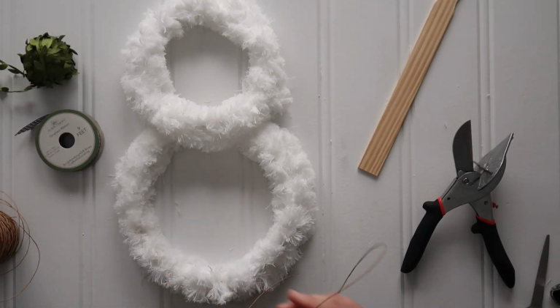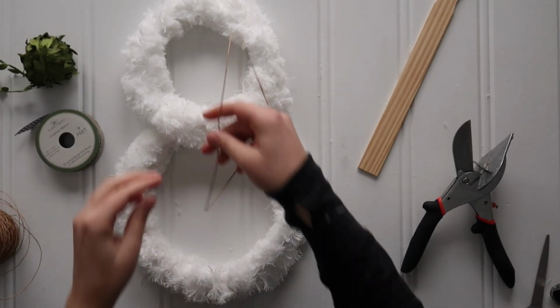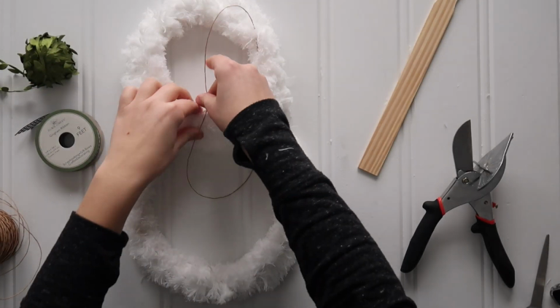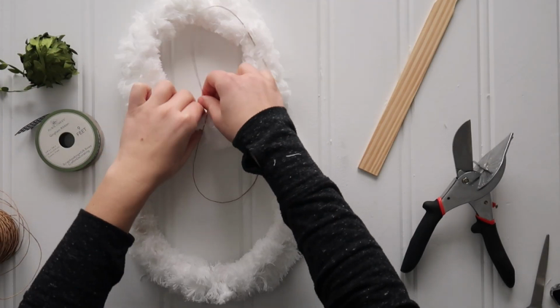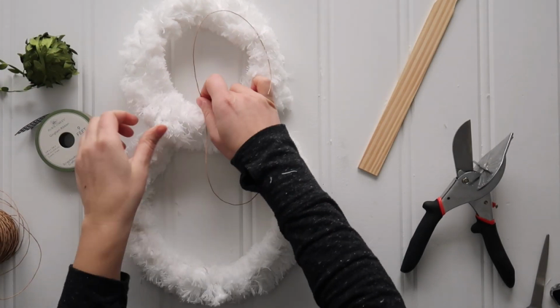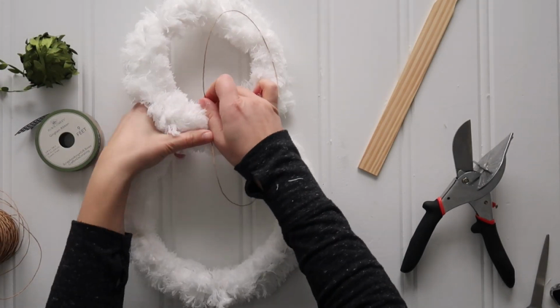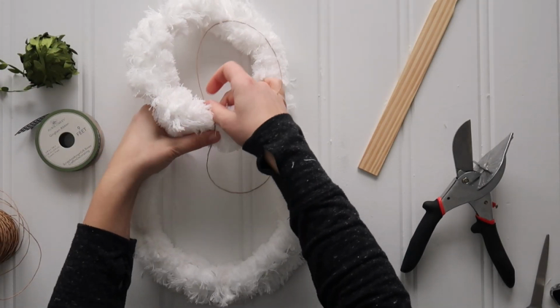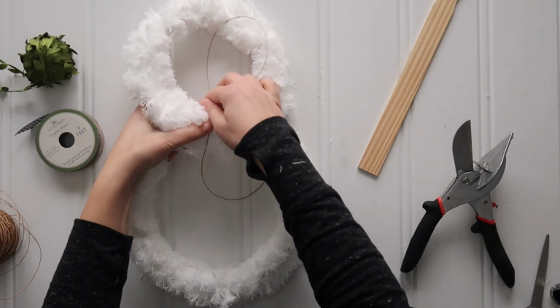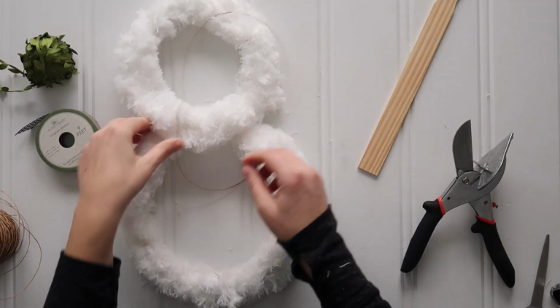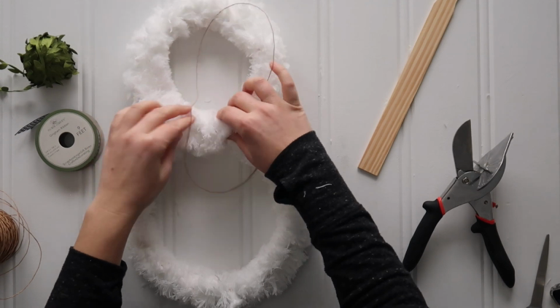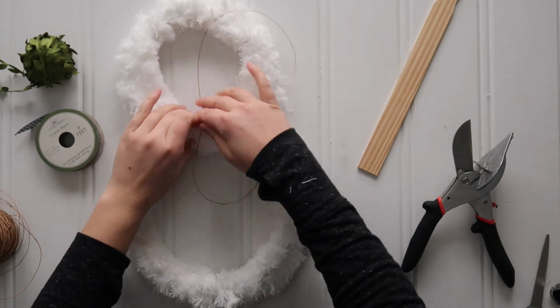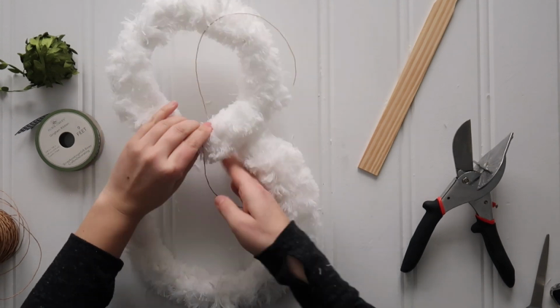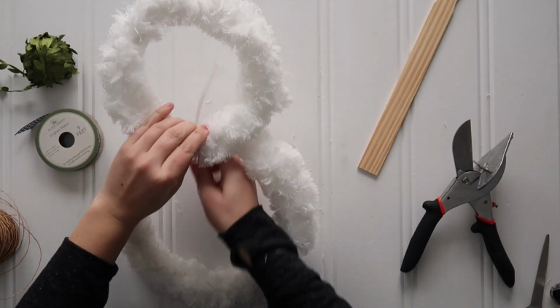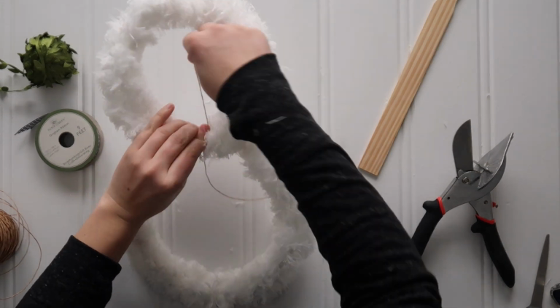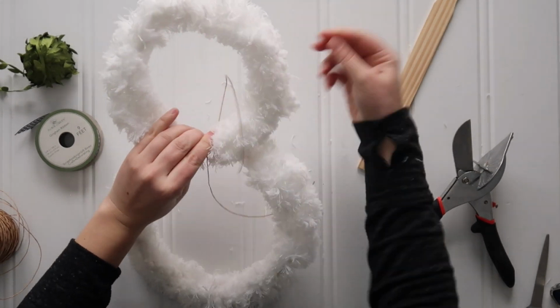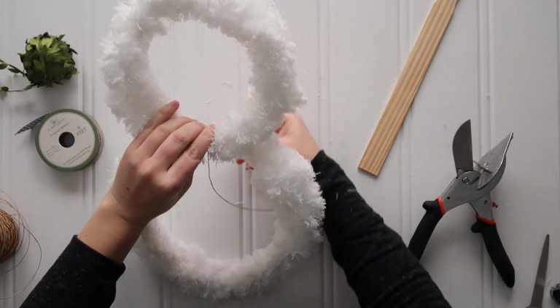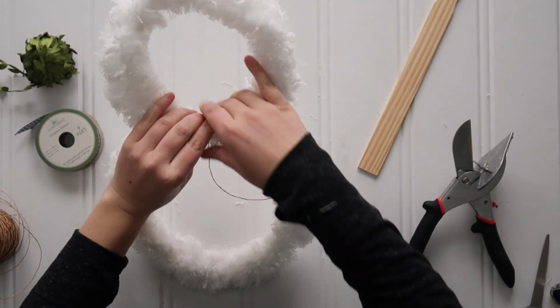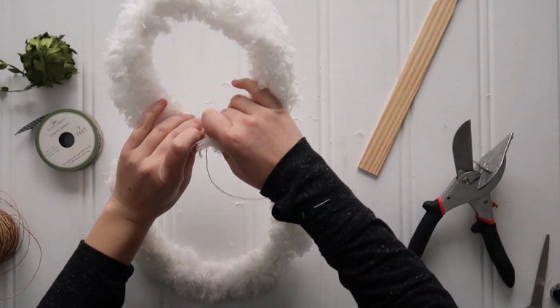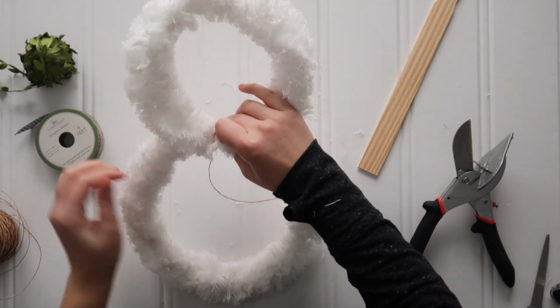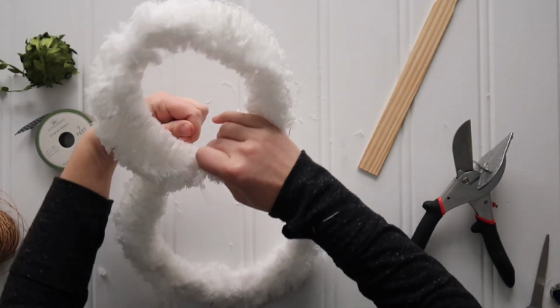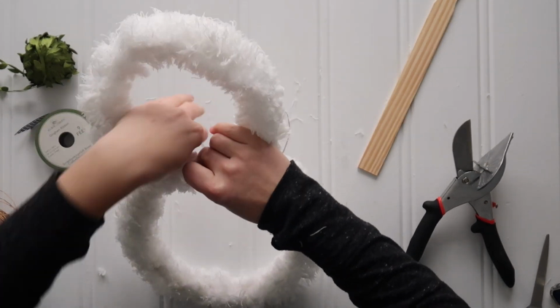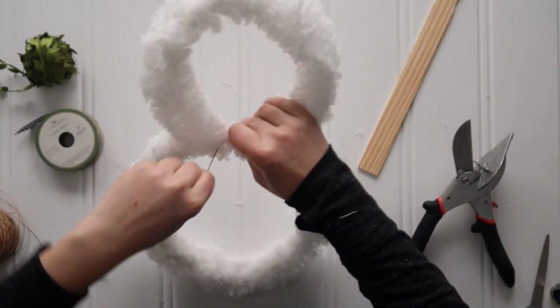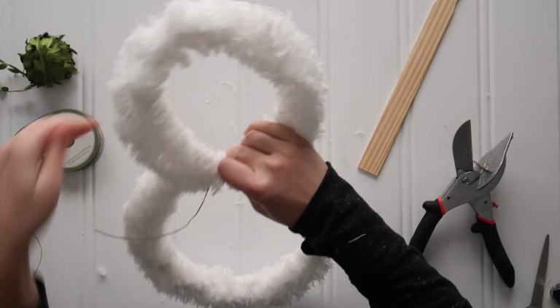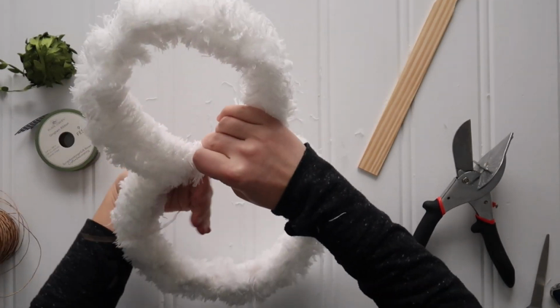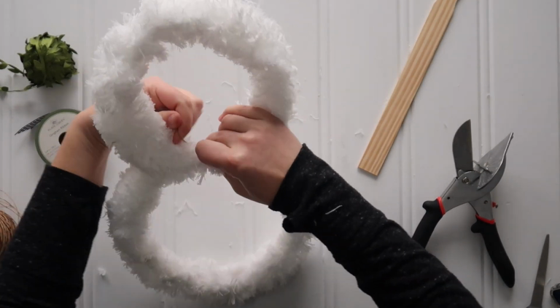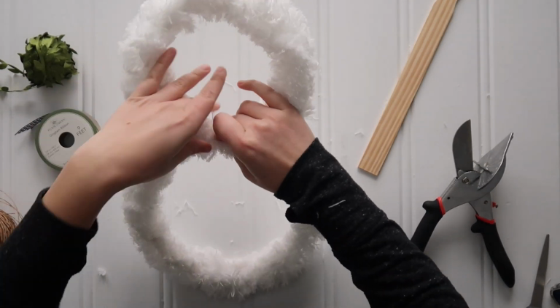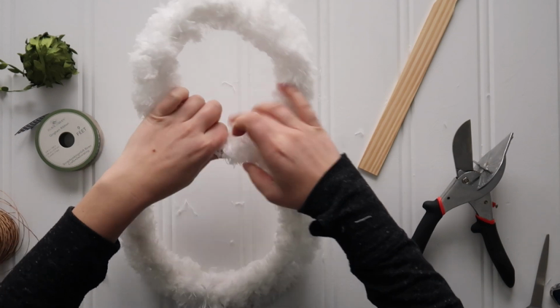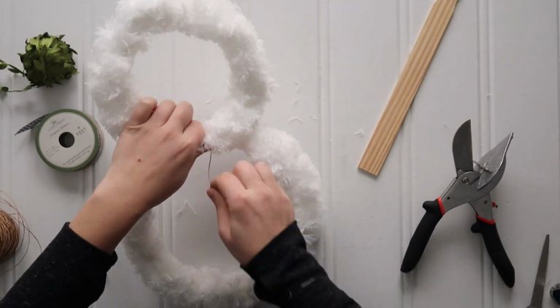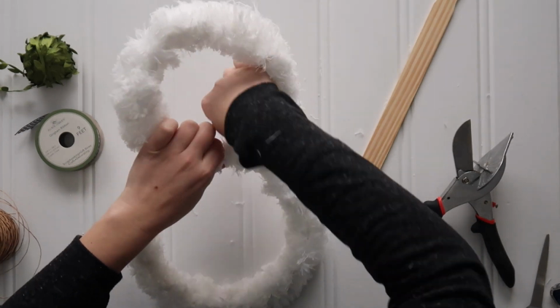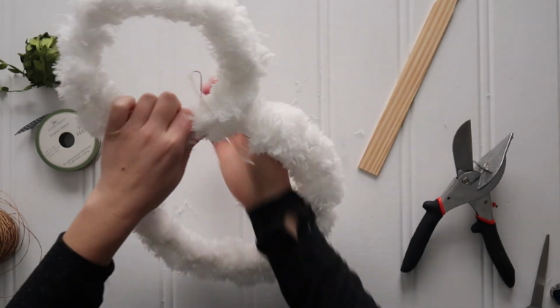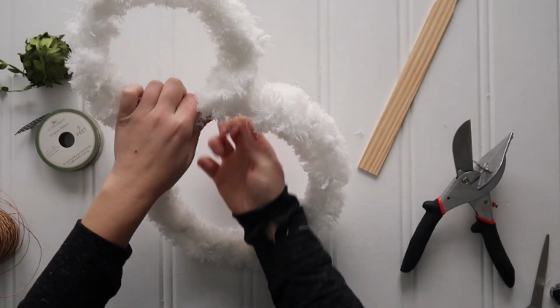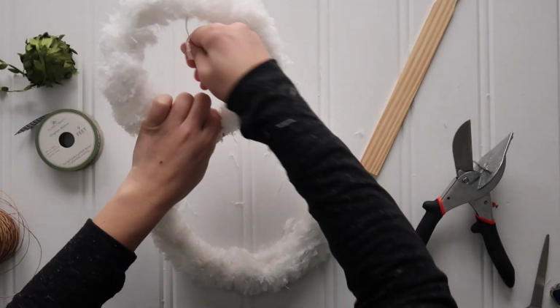I just grabbed some floral wire, wrapped it around a few times, and twisted it in the back to secure the two rings together, and that formed the snowman's body.